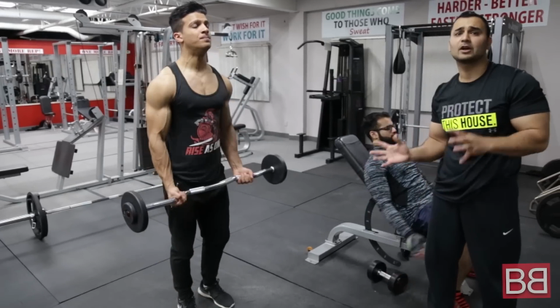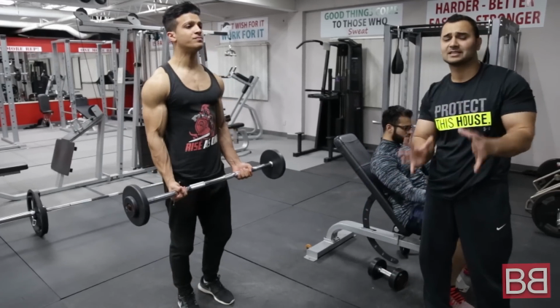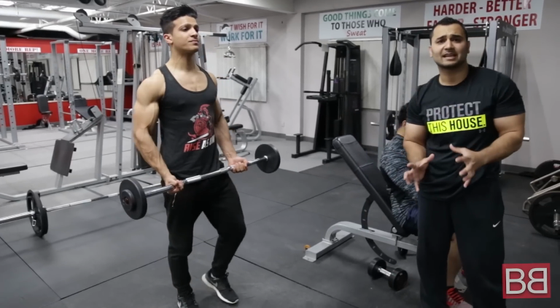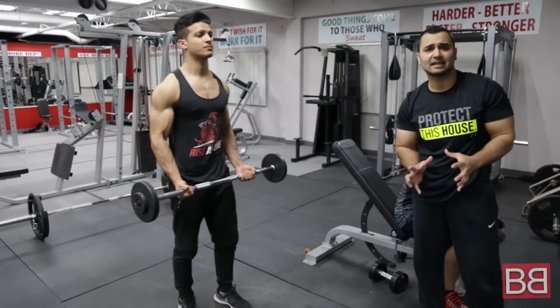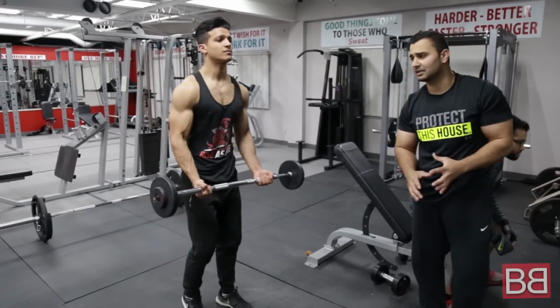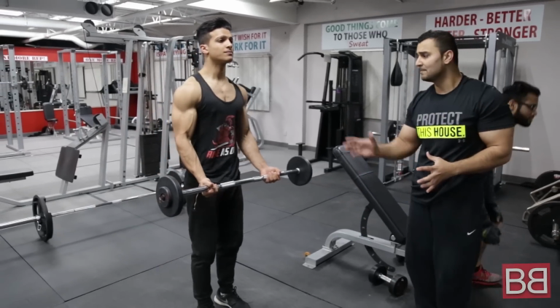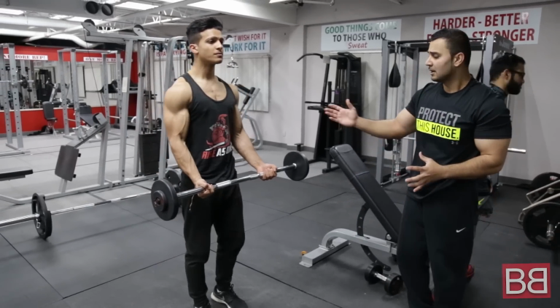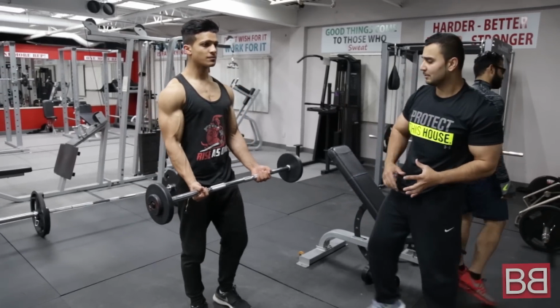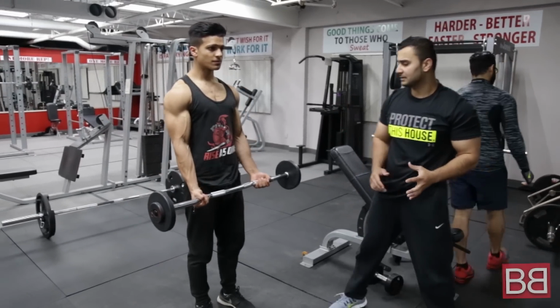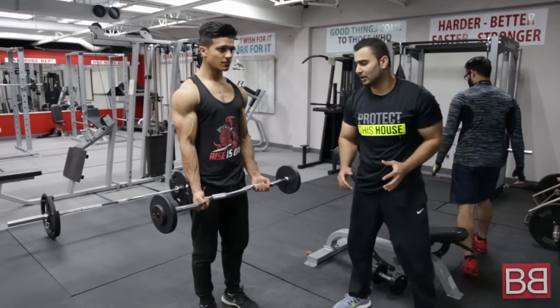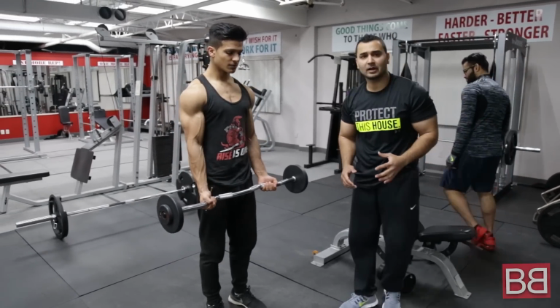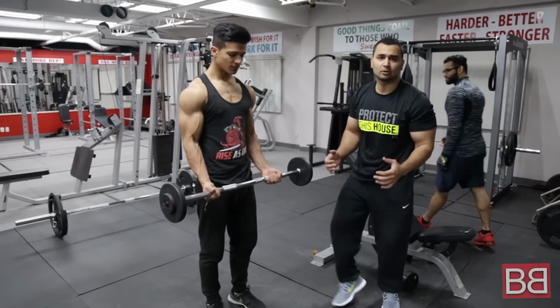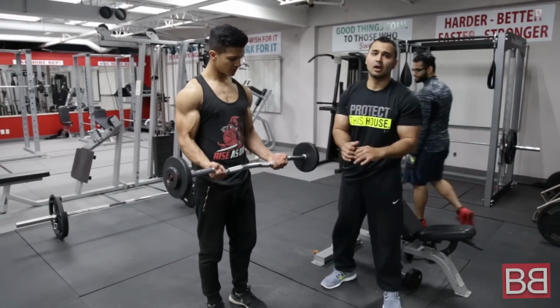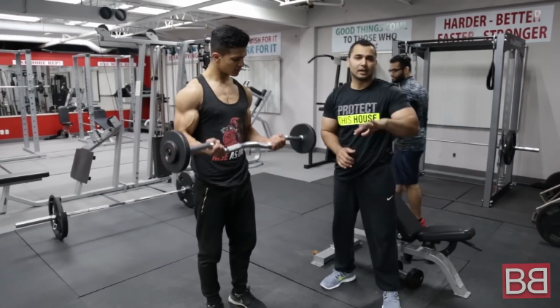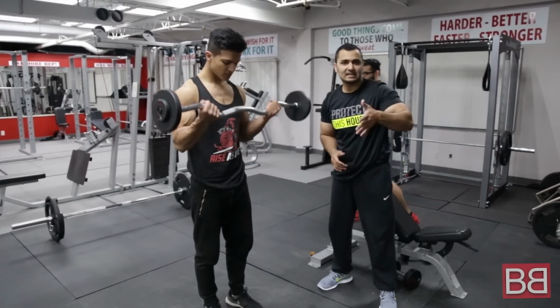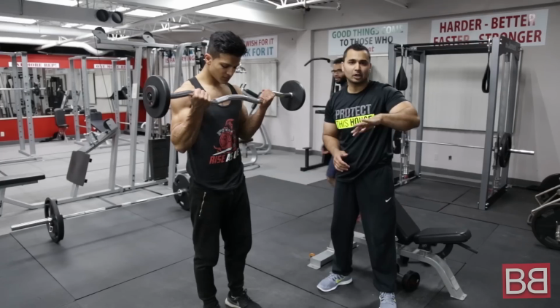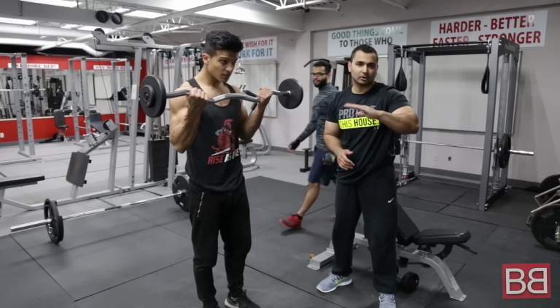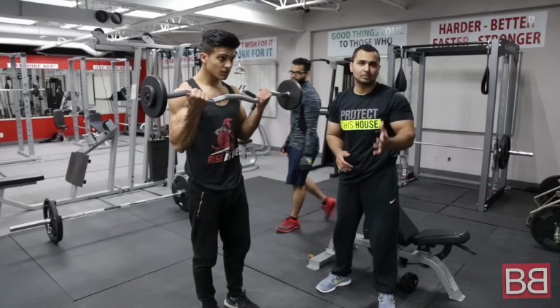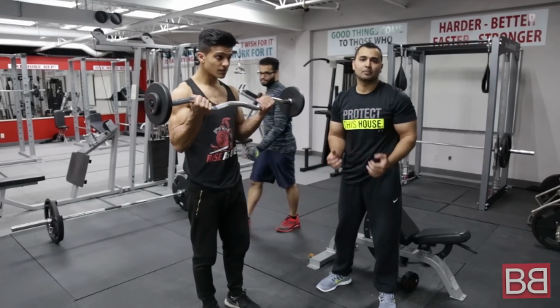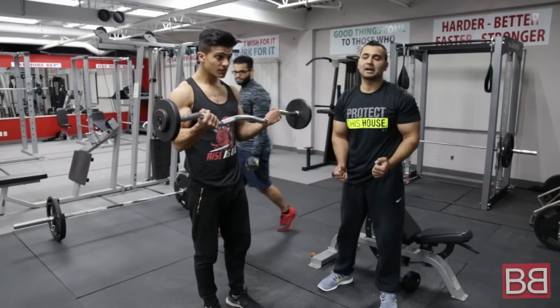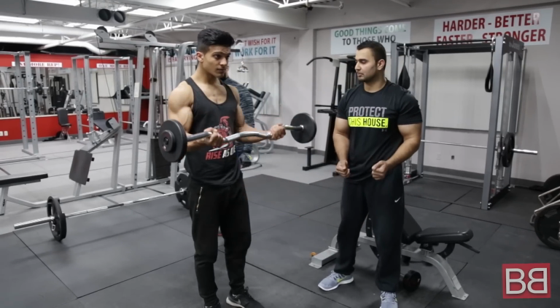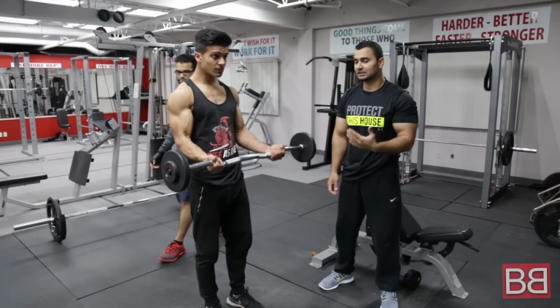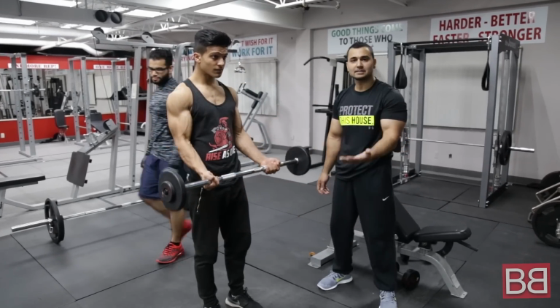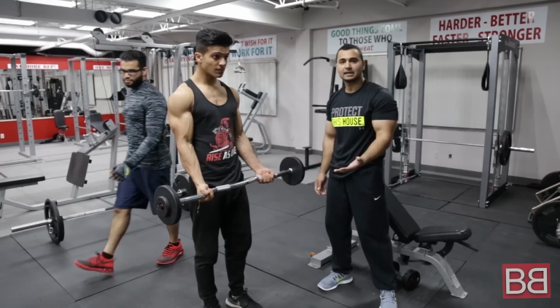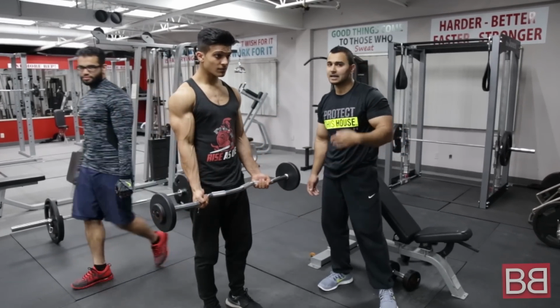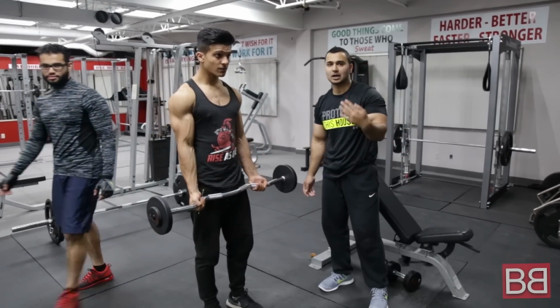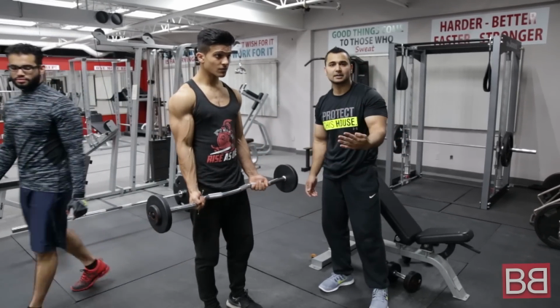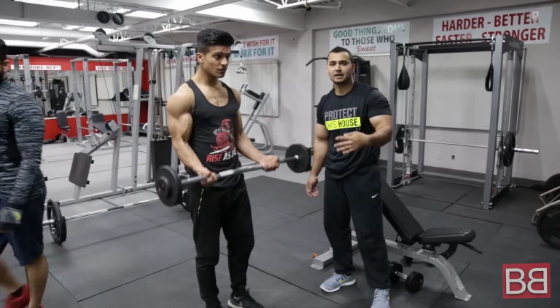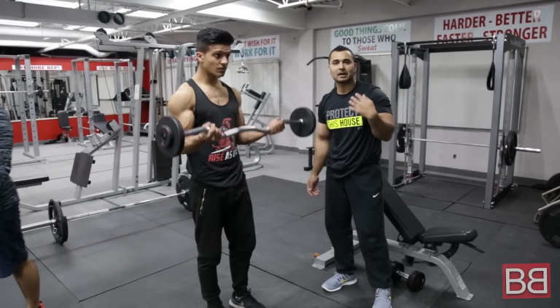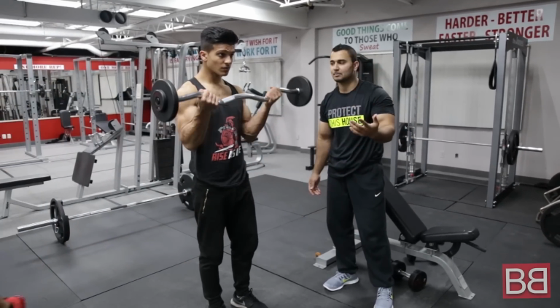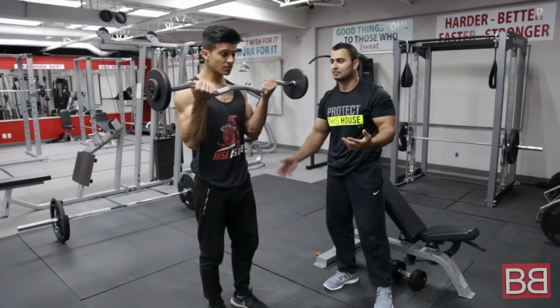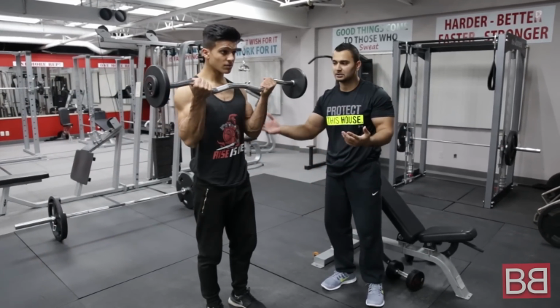Hrithik is doing for us. It's called Easy Bar Curl, Bar Curl Bicep Curl. This is your second exercise. 4 sets of 12-15 repetitions.